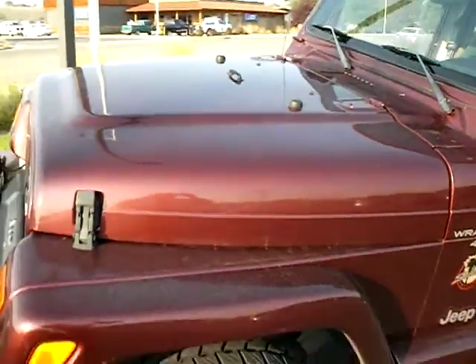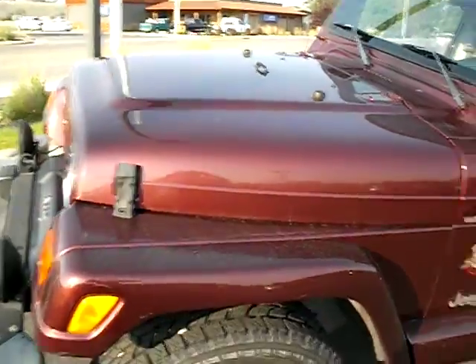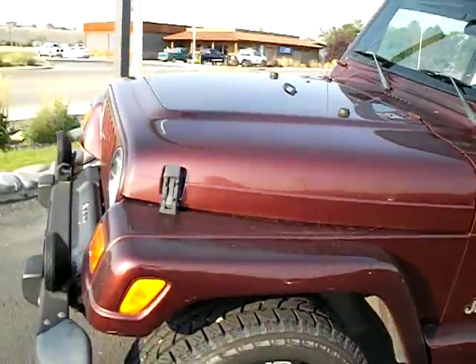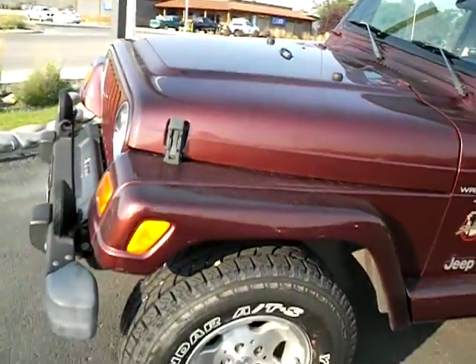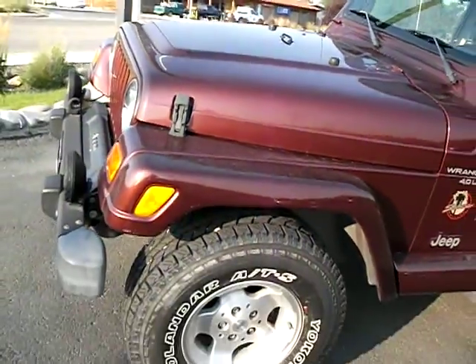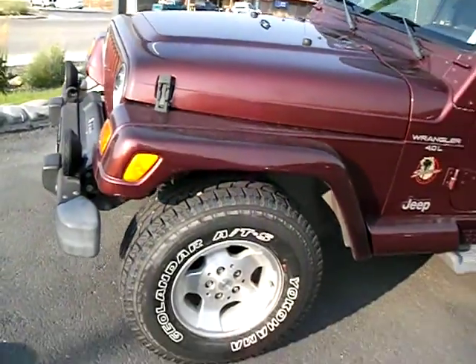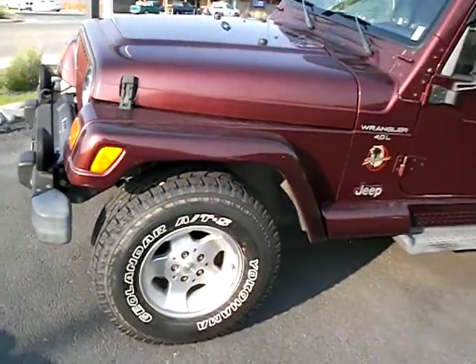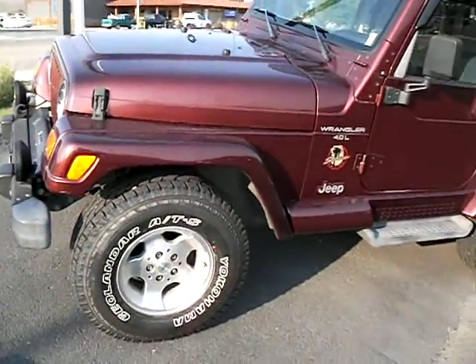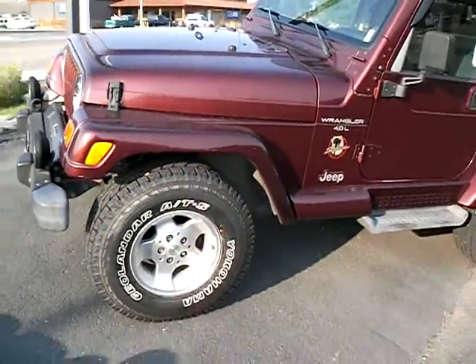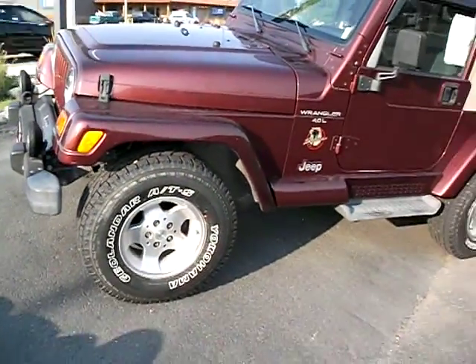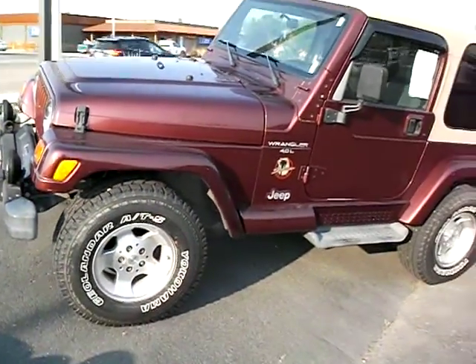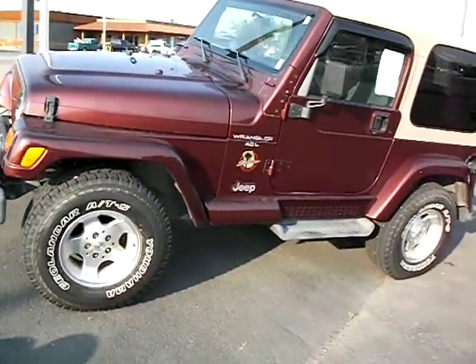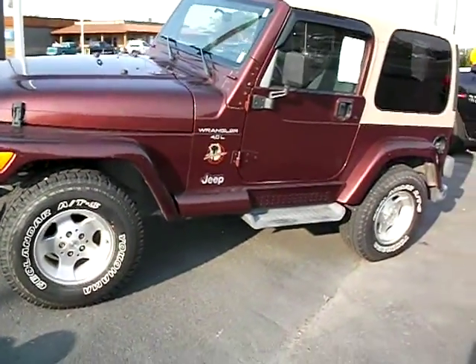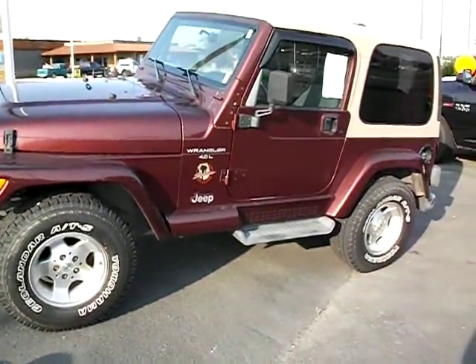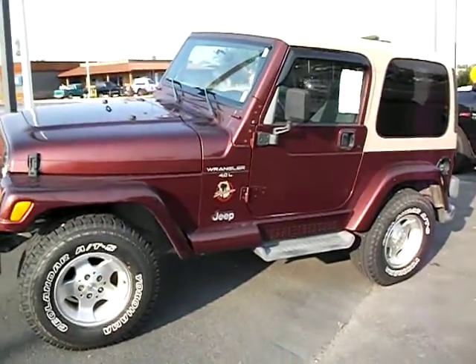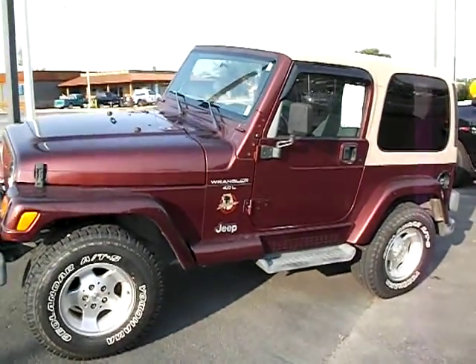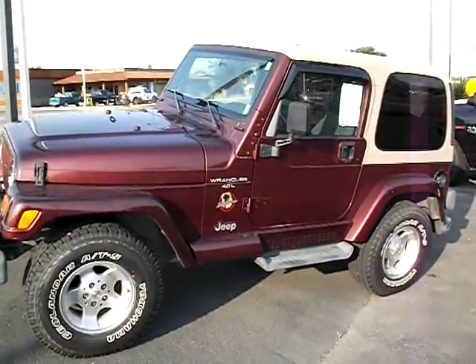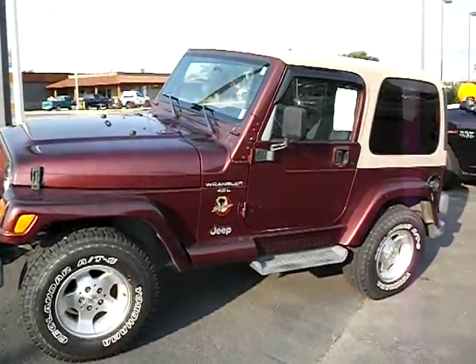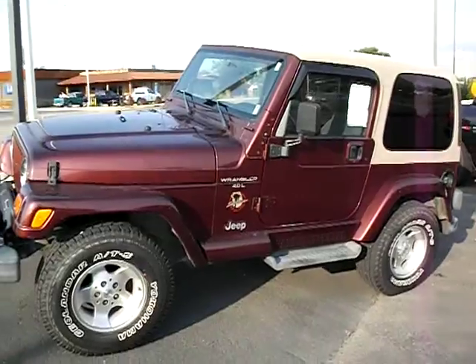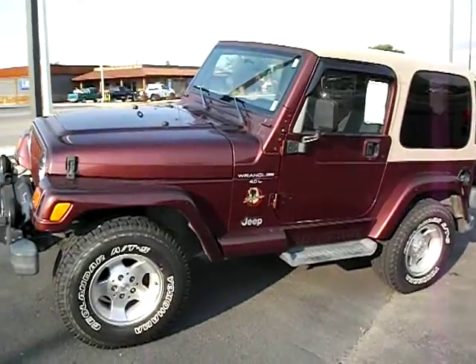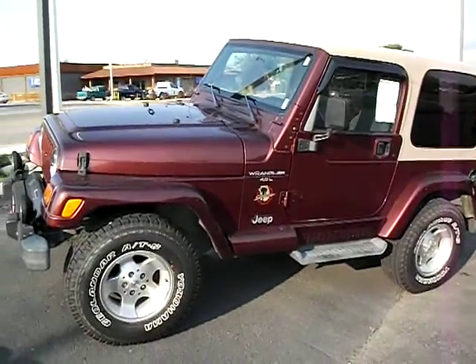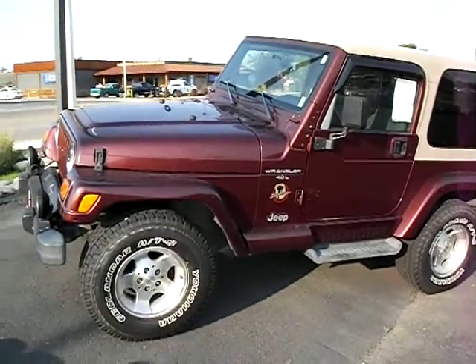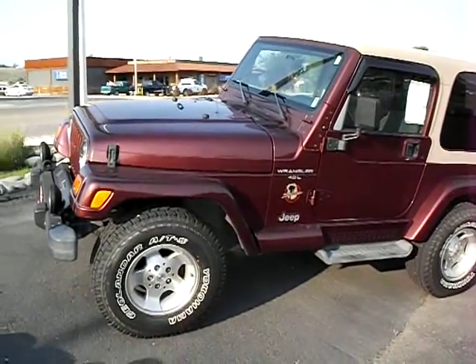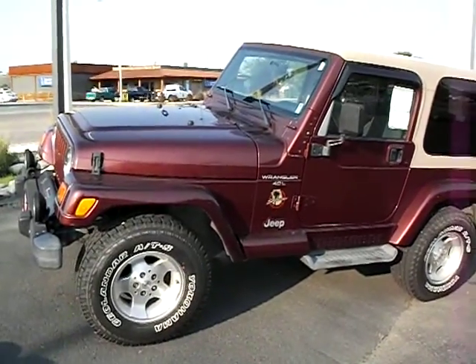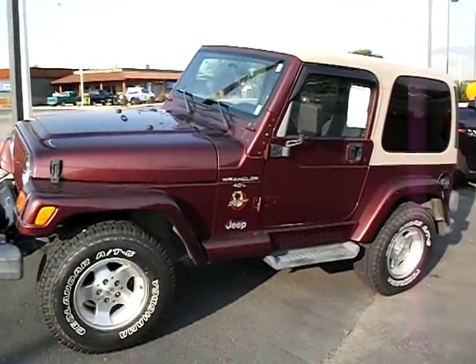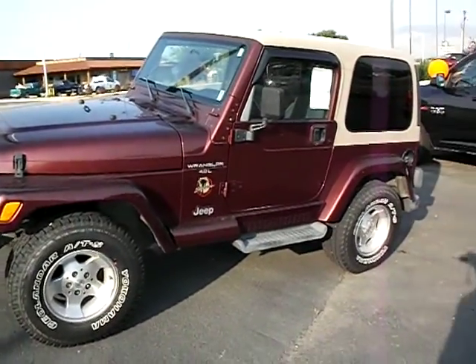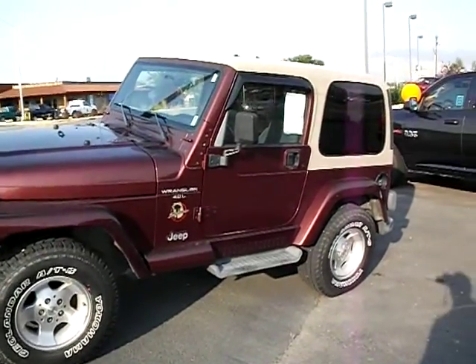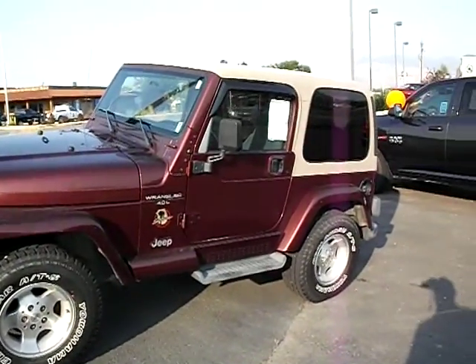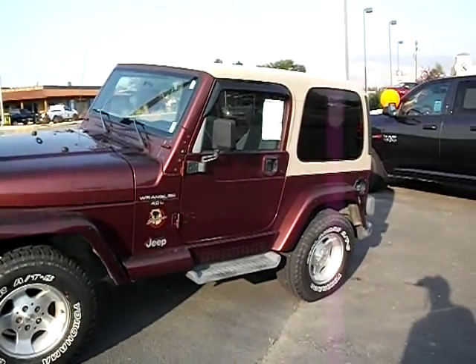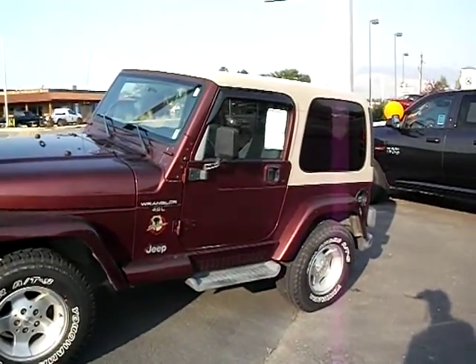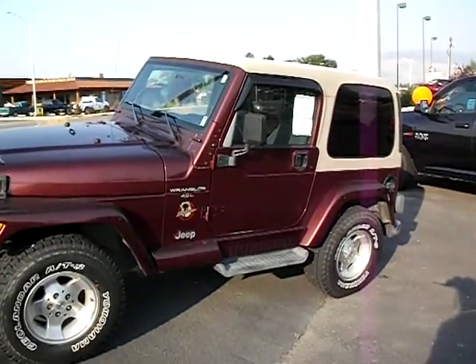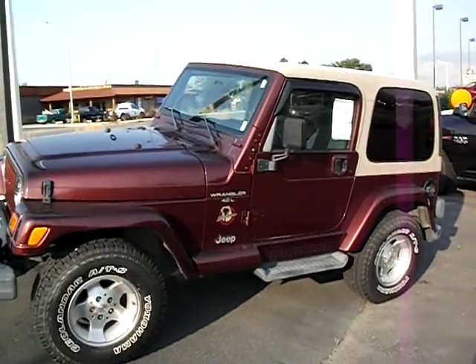Again, 2001 Jeep Wrangler Sahara, just over 92,000 miles. Solid little Jeep, ready for some off-road adventures.